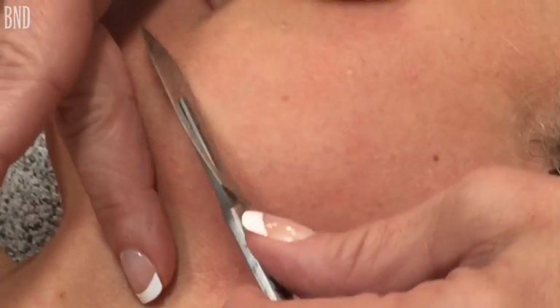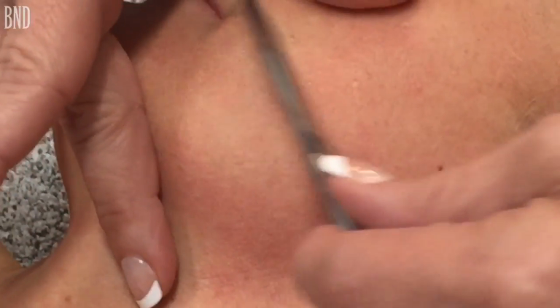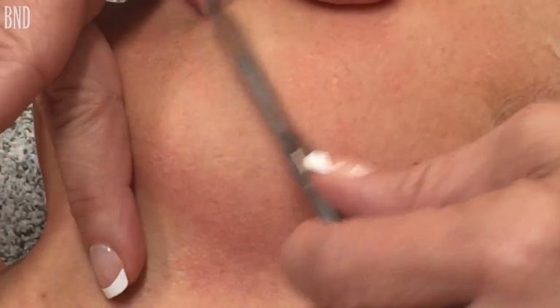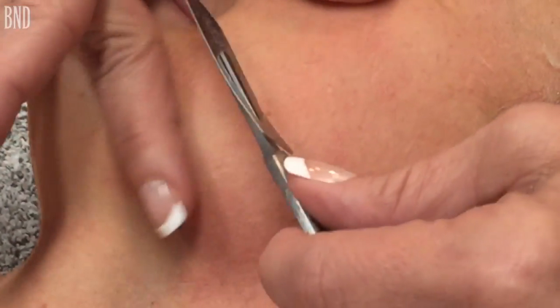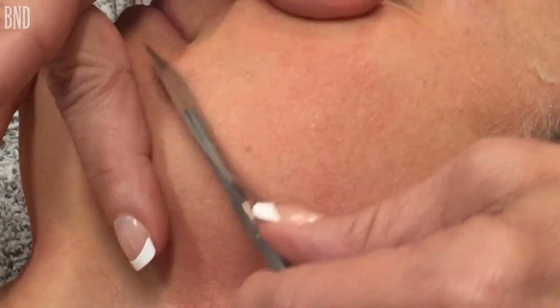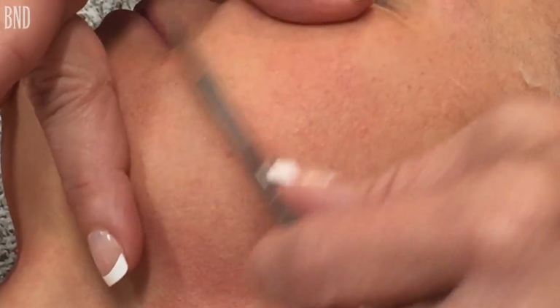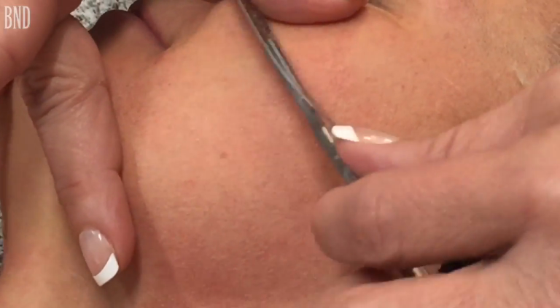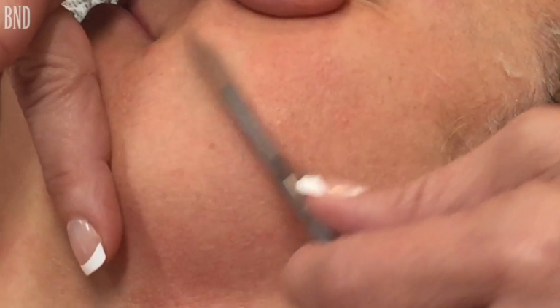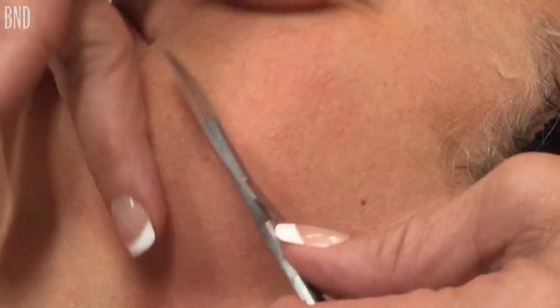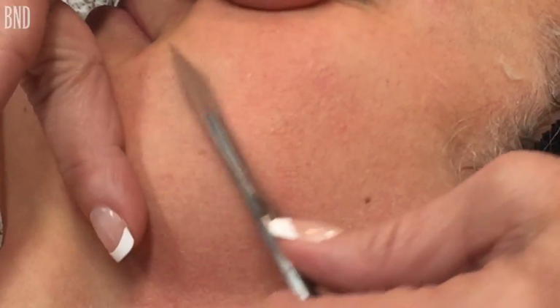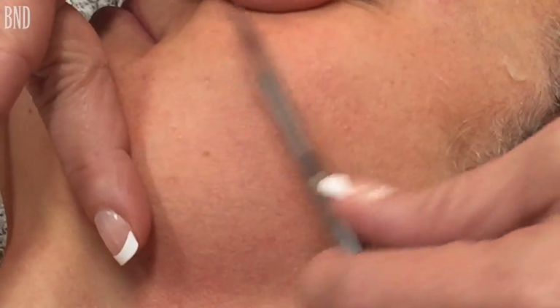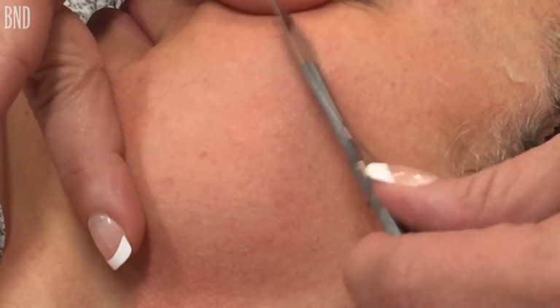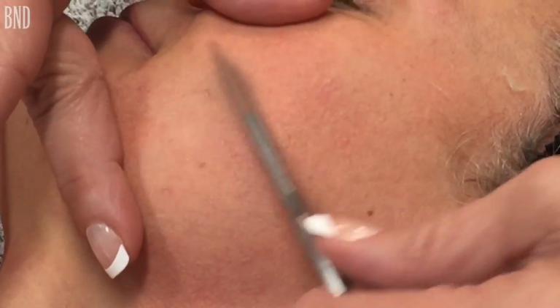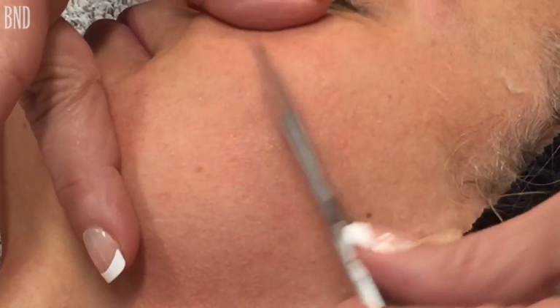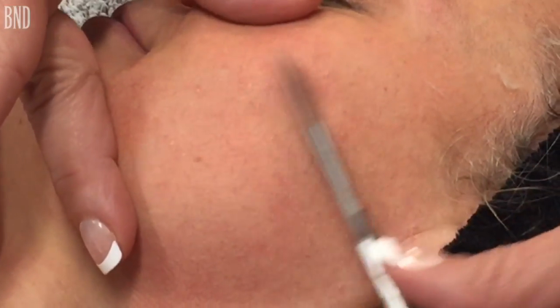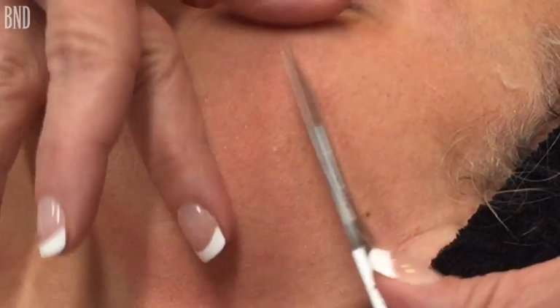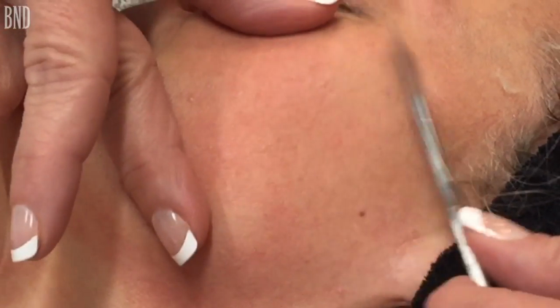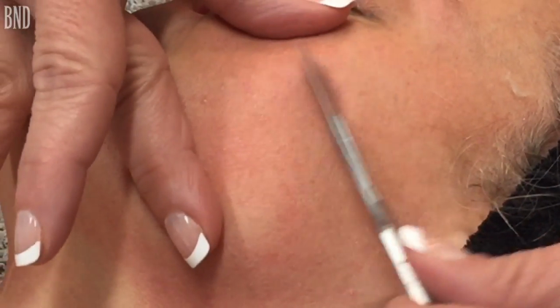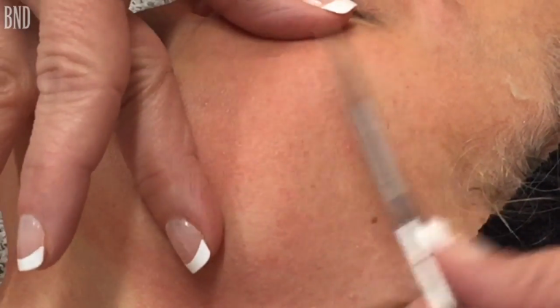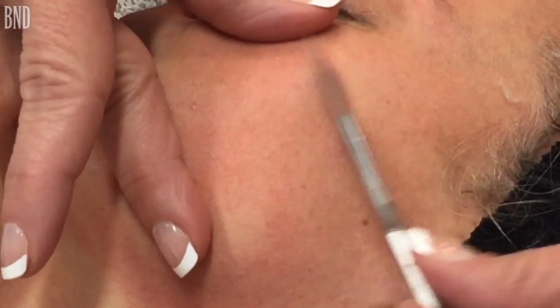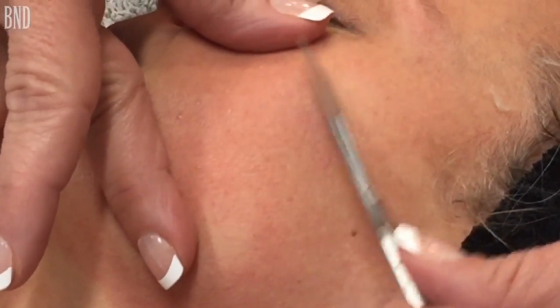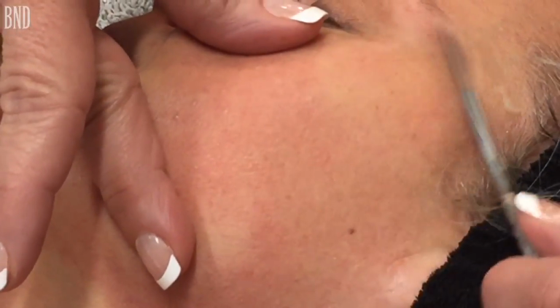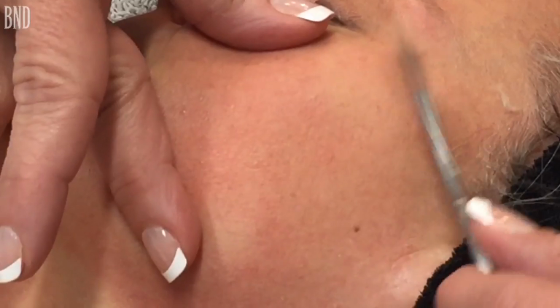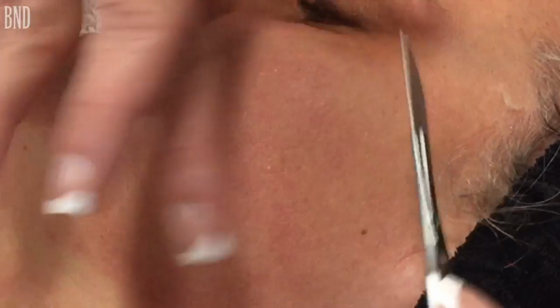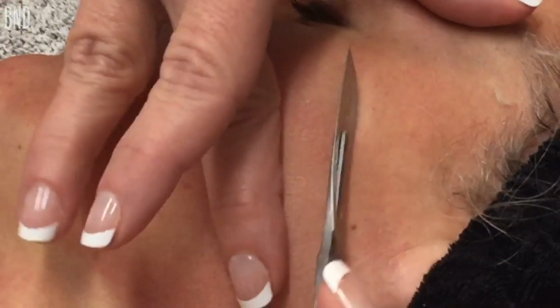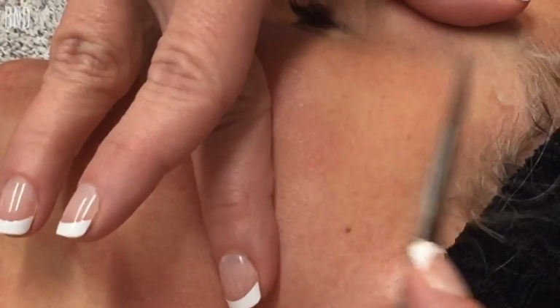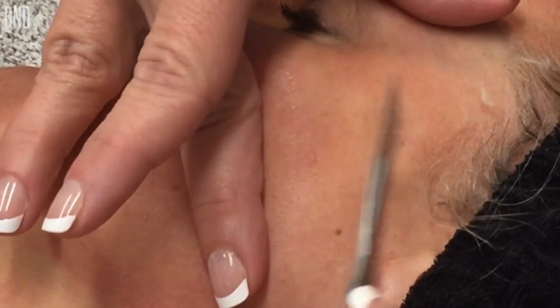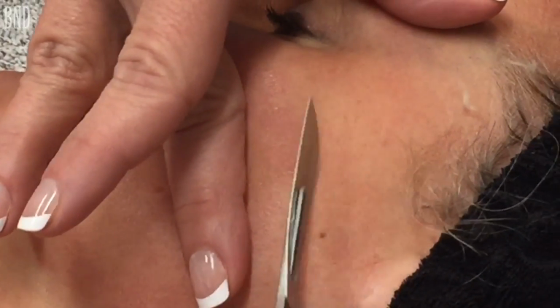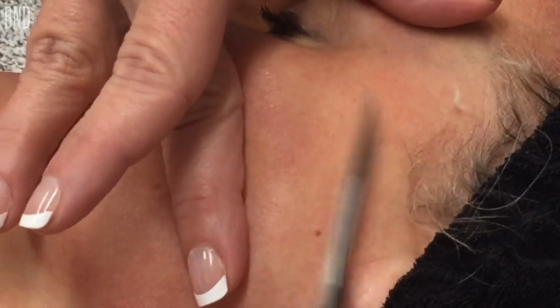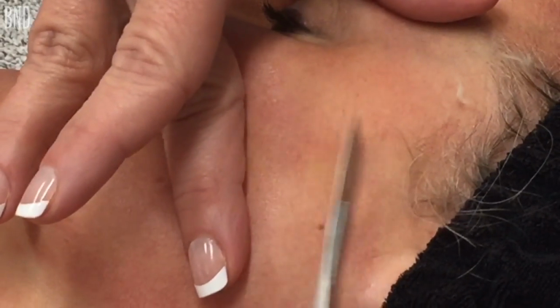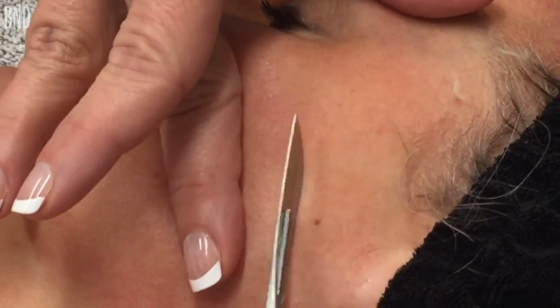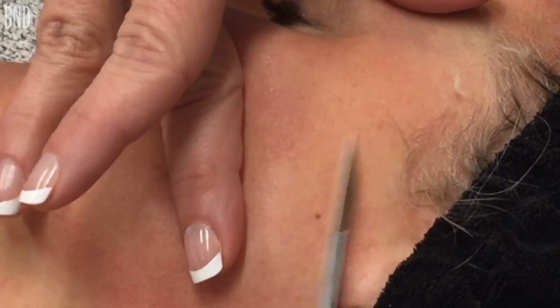In addition to this, we would steam the face, as well as put an LED light on, and the LED light is going to help with texture and tone, as well as any inflammation the client might have.